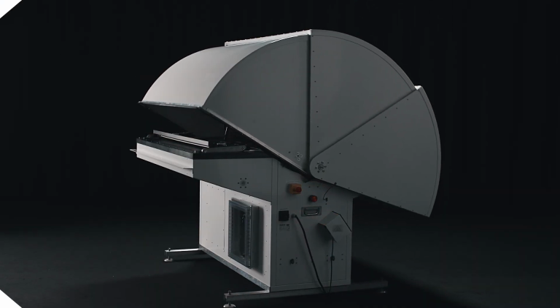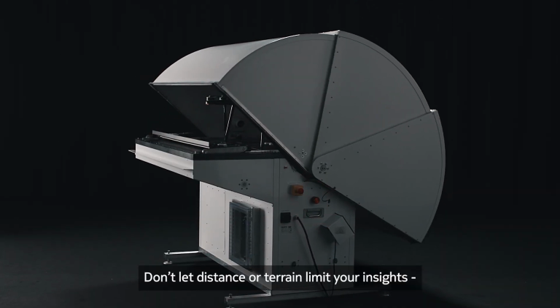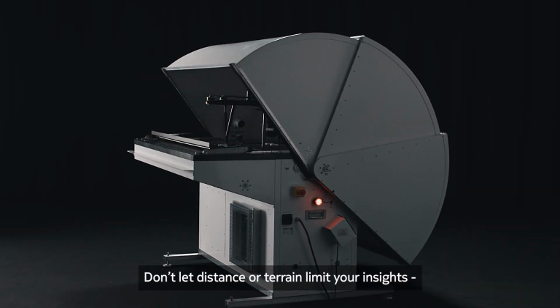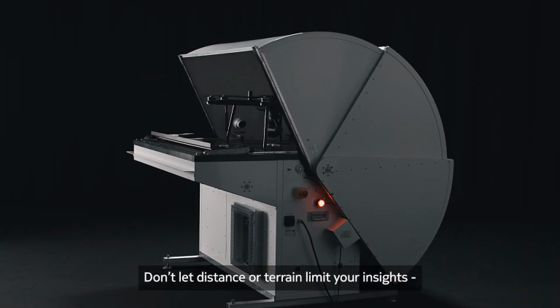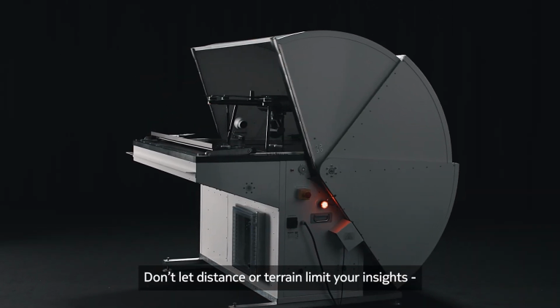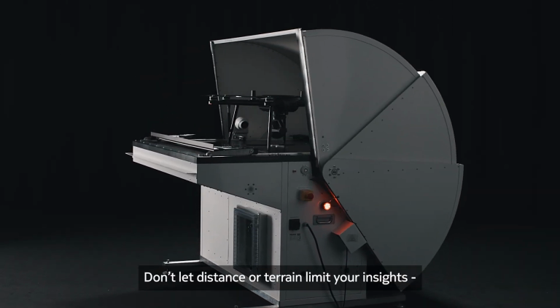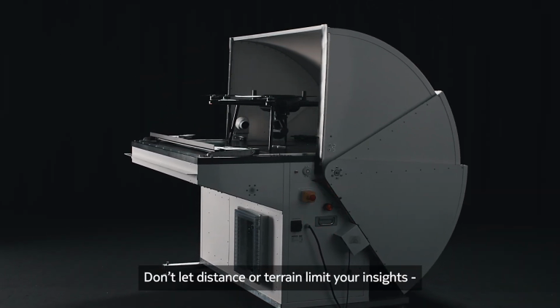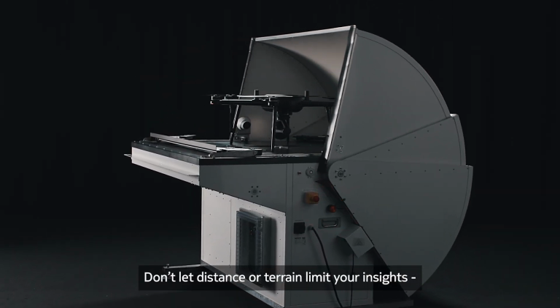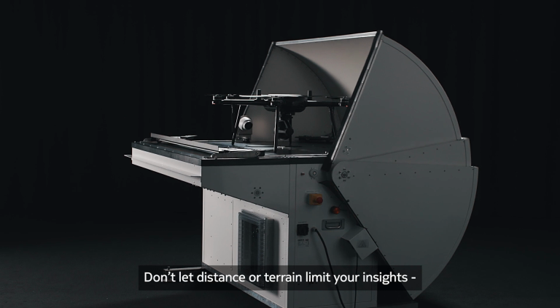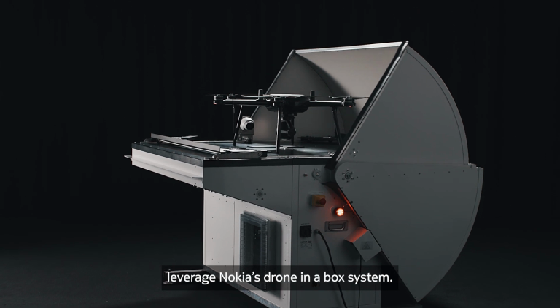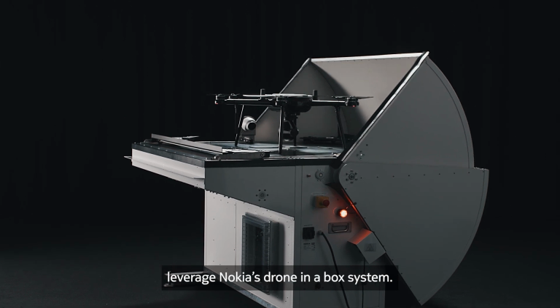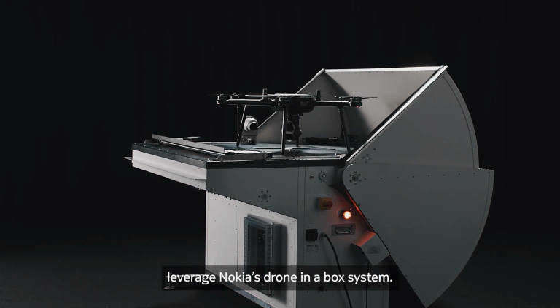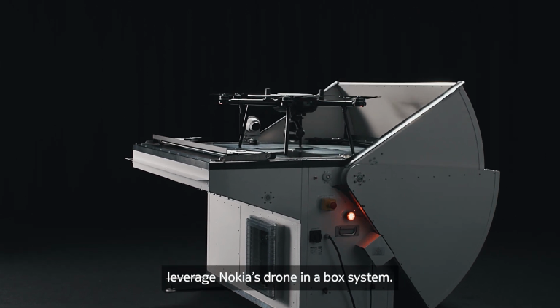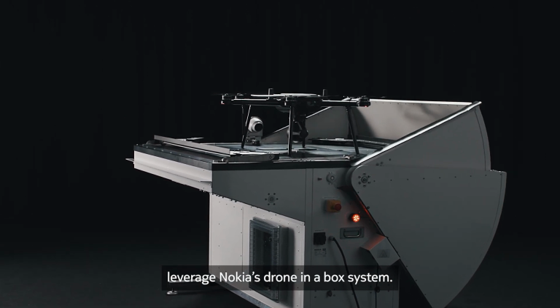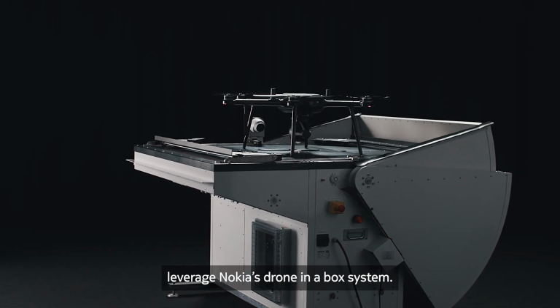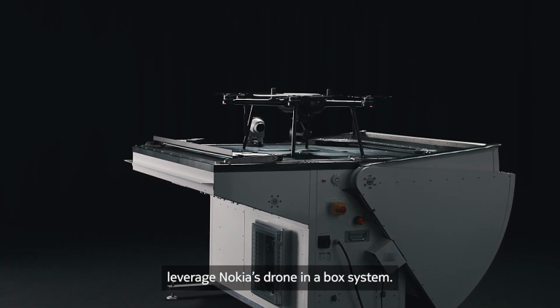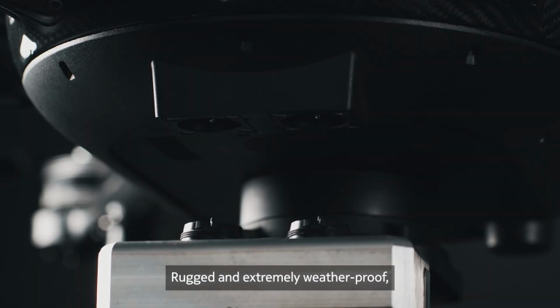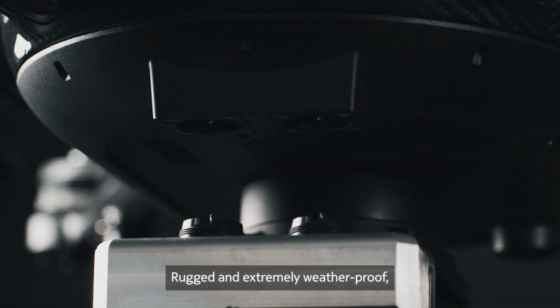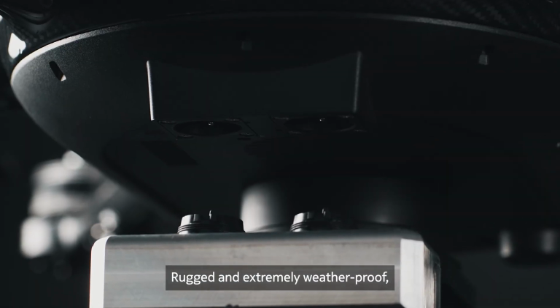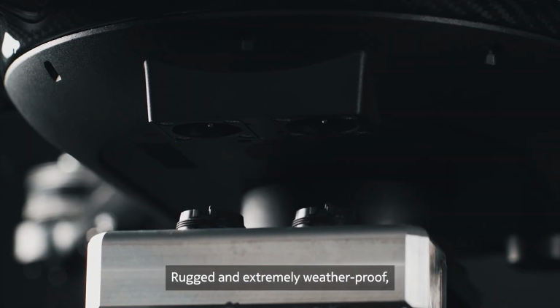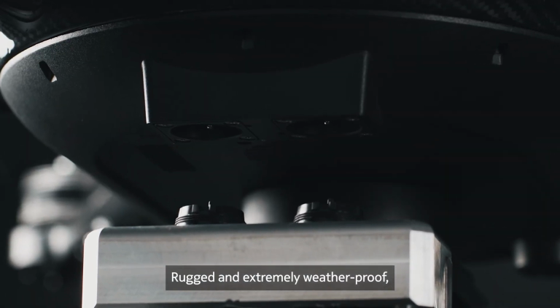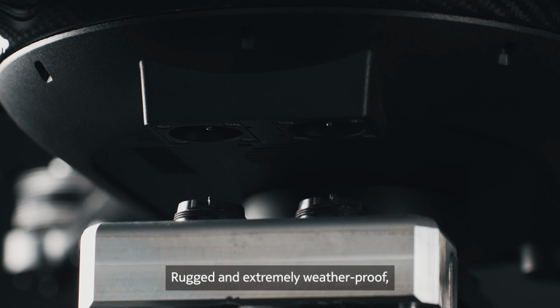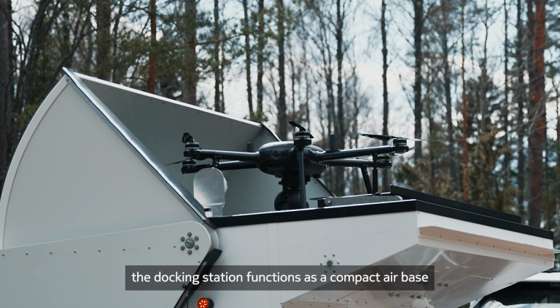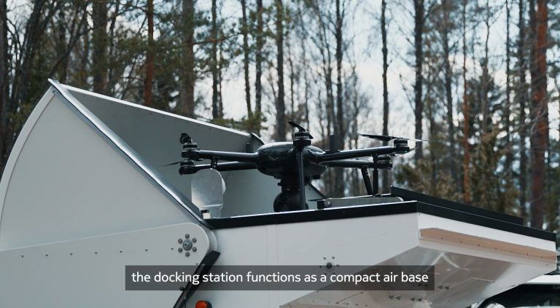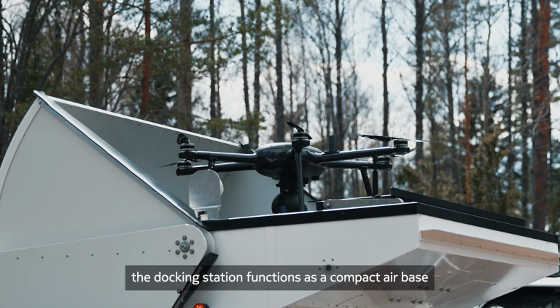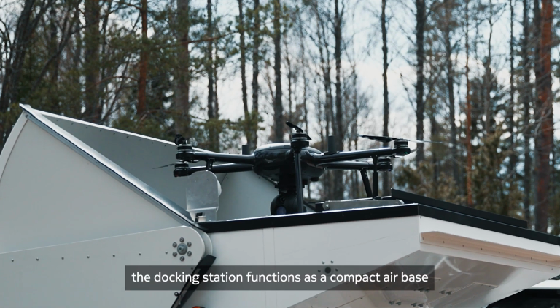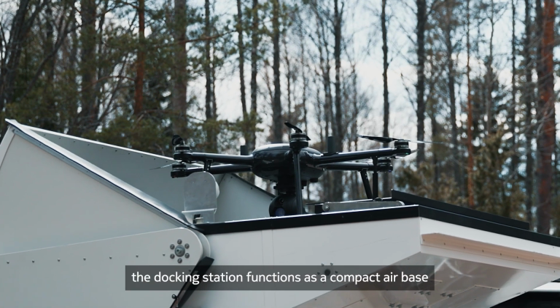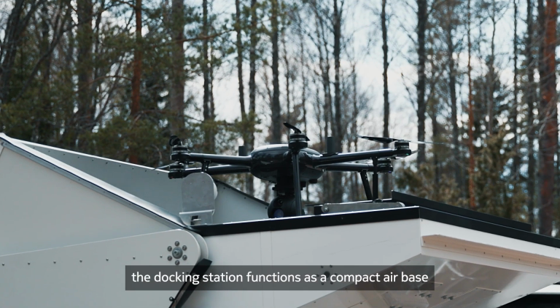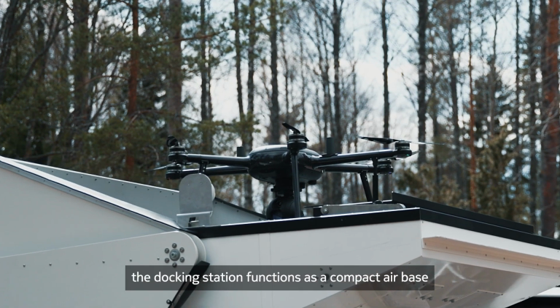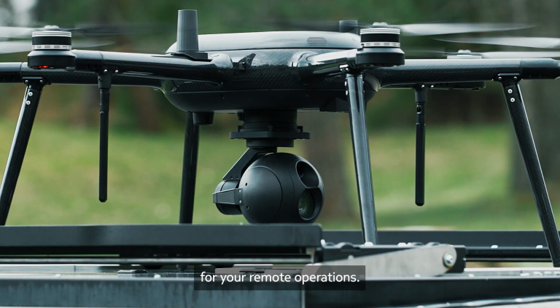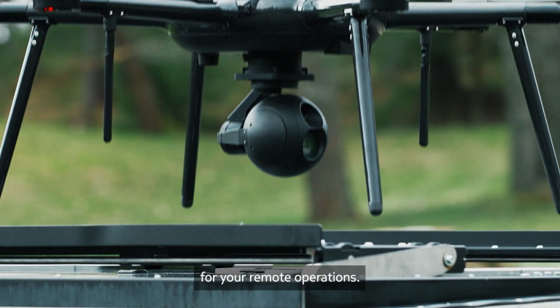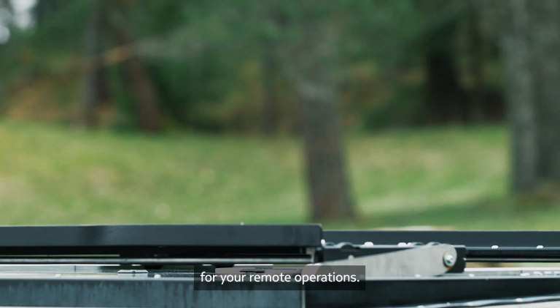Don't let distance or terrain limit your insights. Leverage Nokia's Drone-in-a-Box system. Rugged and extremely weatherproof, the docking station functions as a compact airbase for your remote operations.